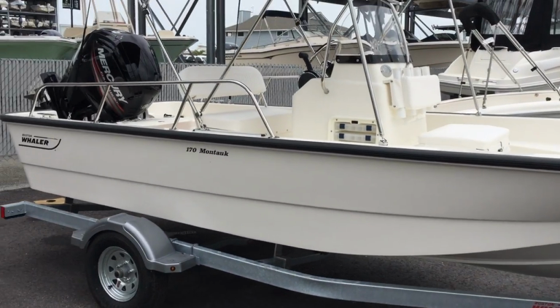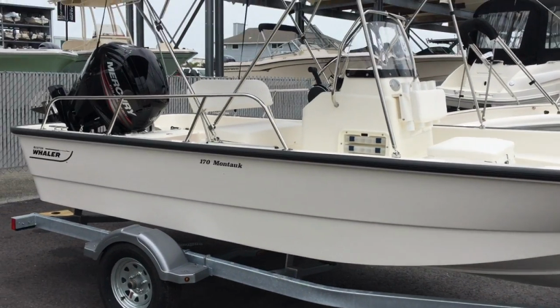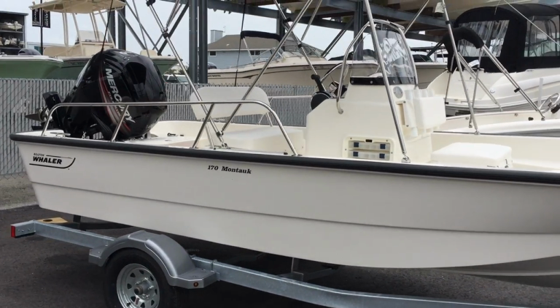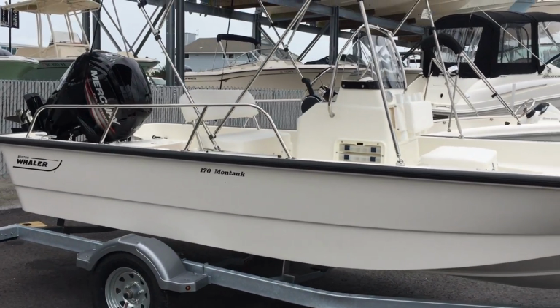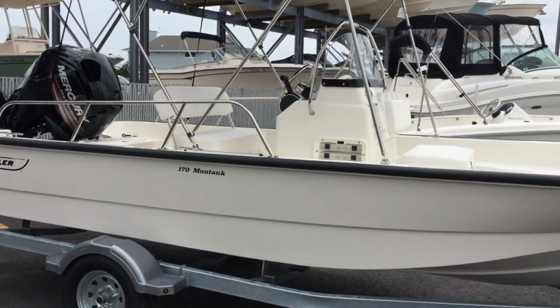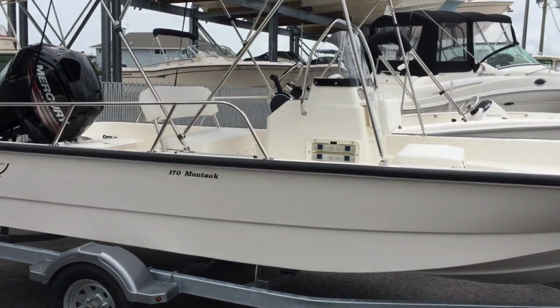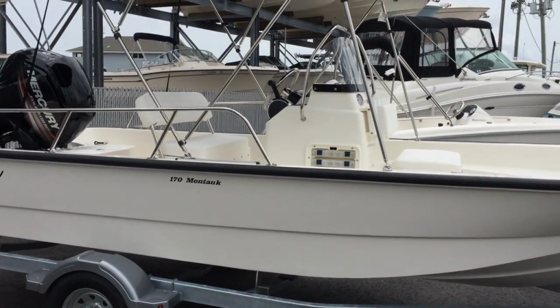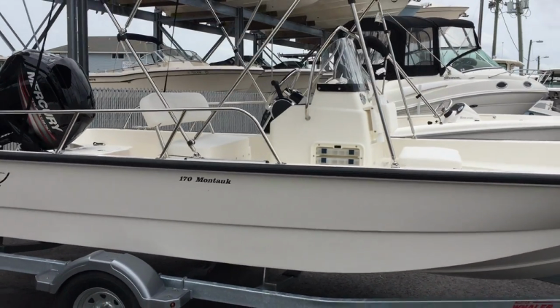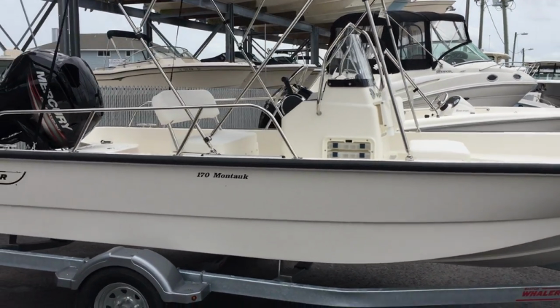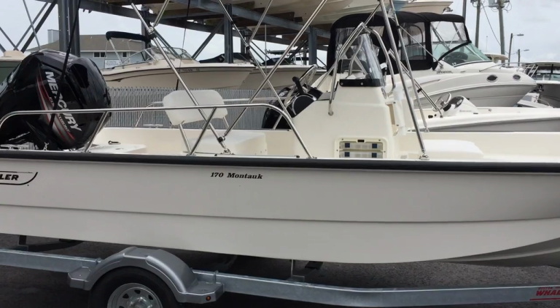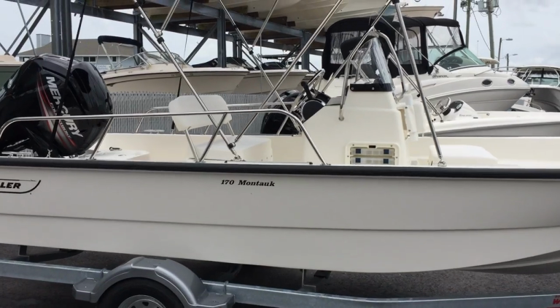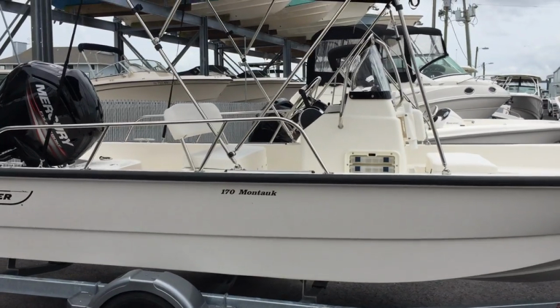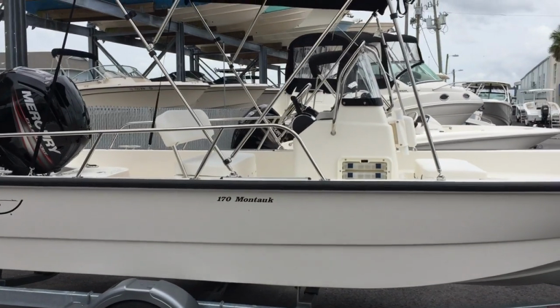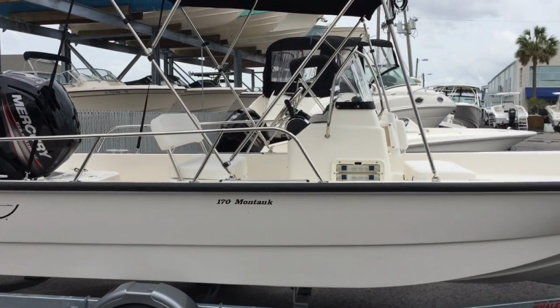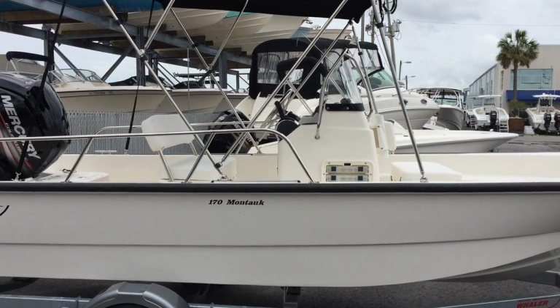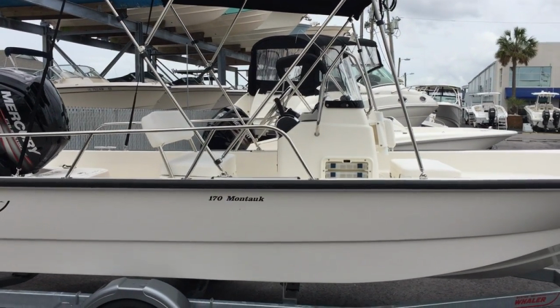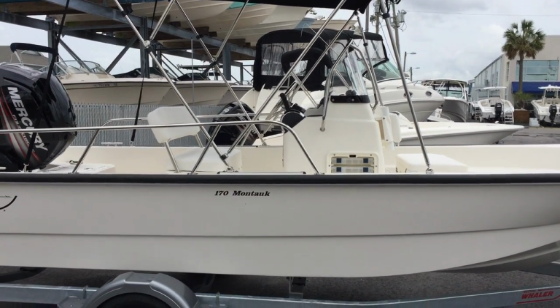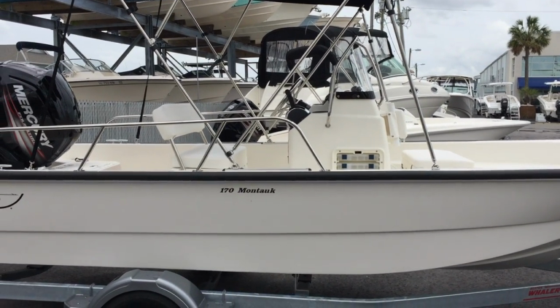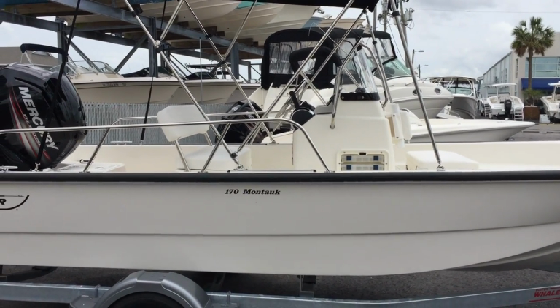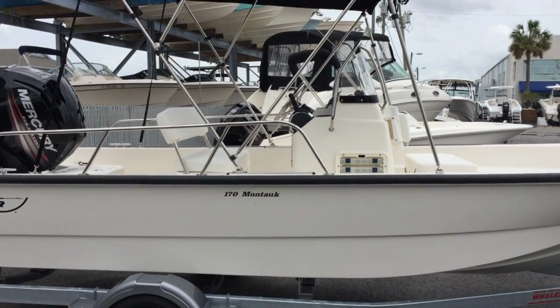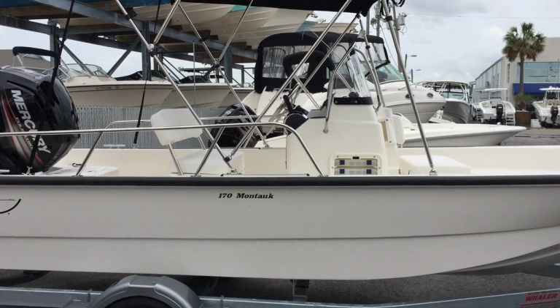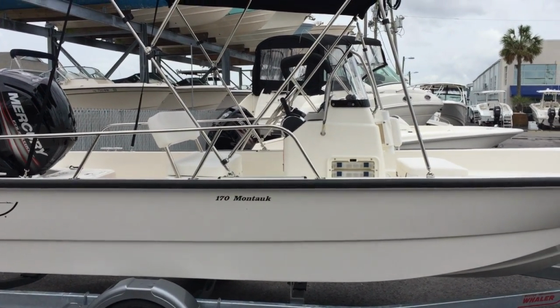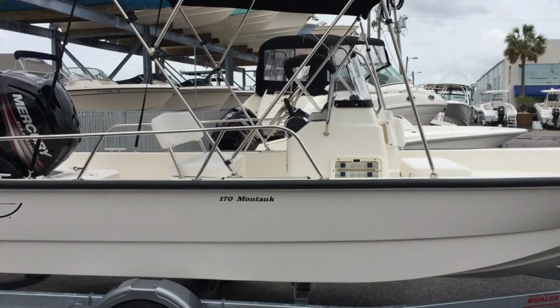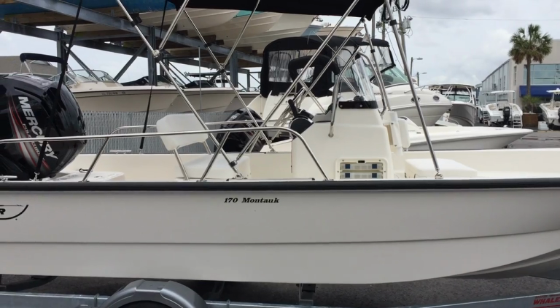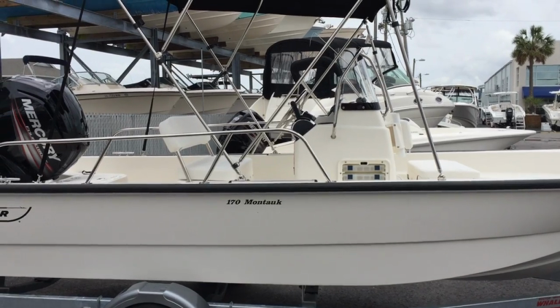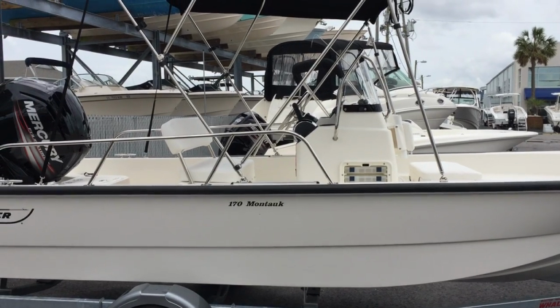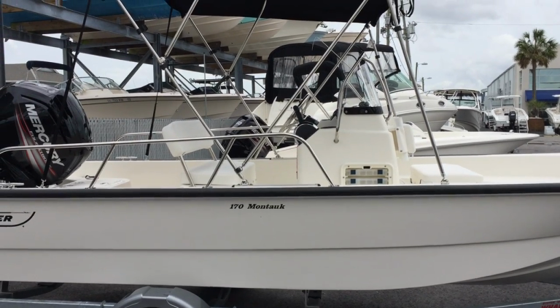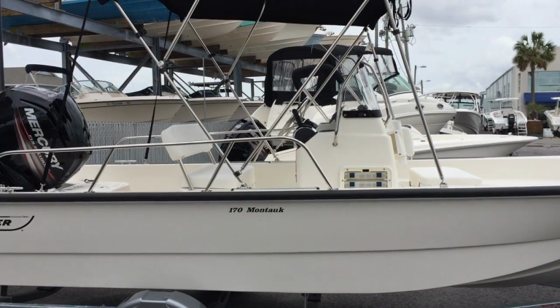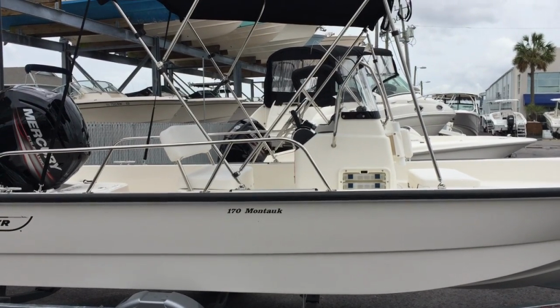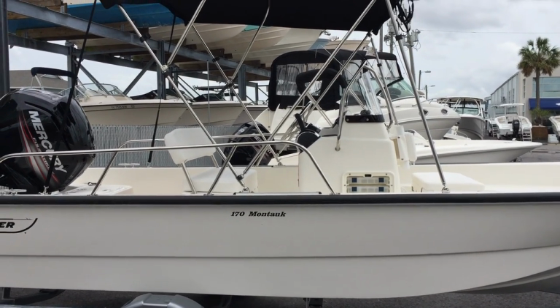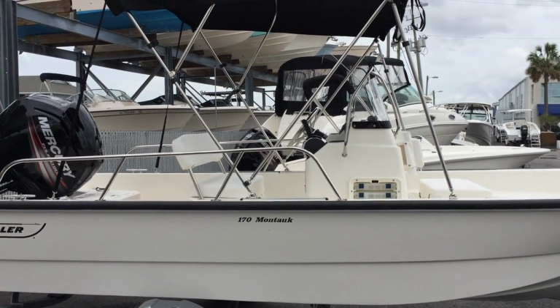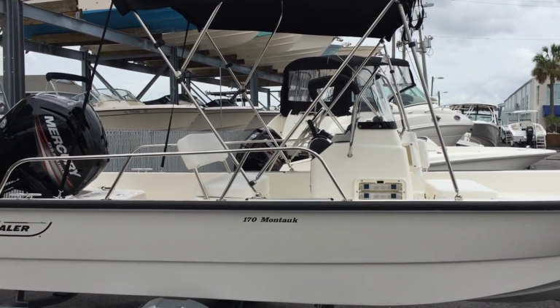We did a walkthrough of the 170 Montauk by Boston Whaler. This boat is in inventory at Marine Max, Wrightsville Beach, North Carolina. You can give us a call at 910-256-8100.